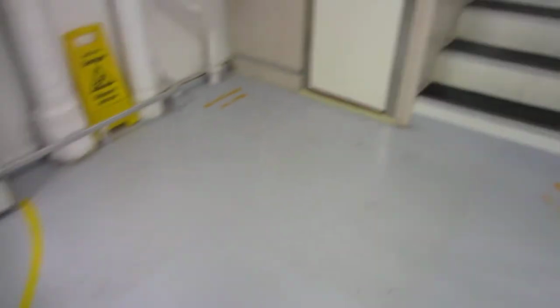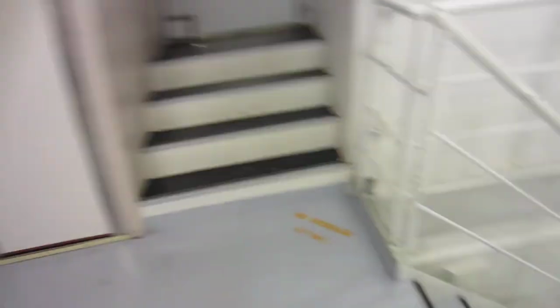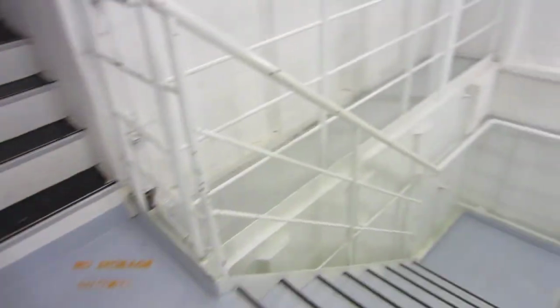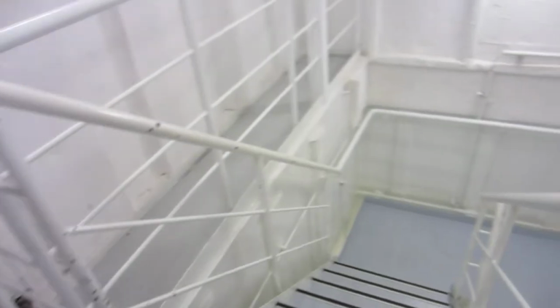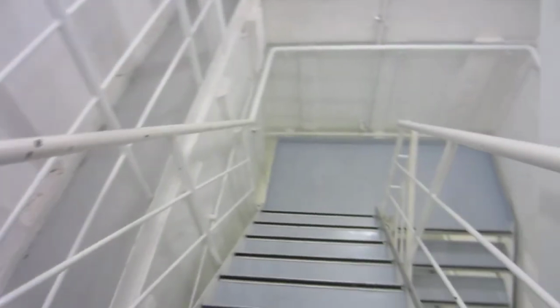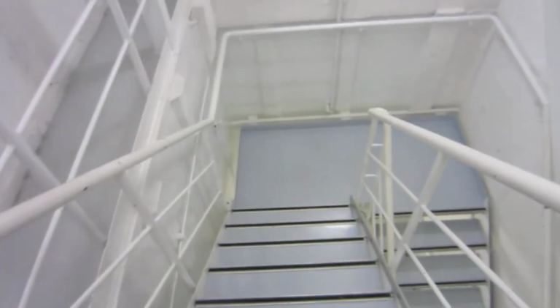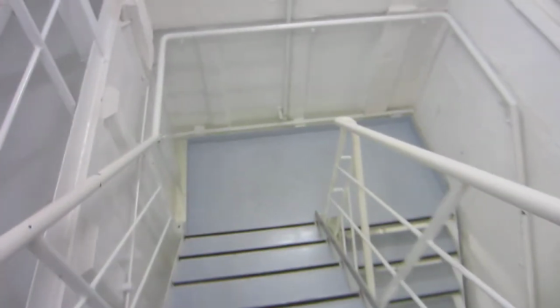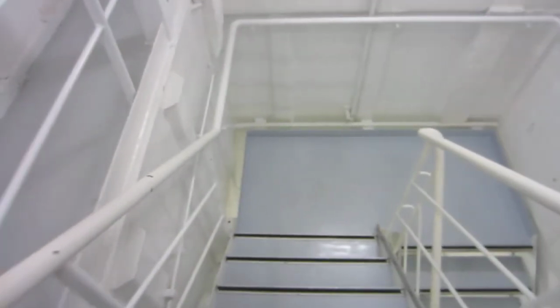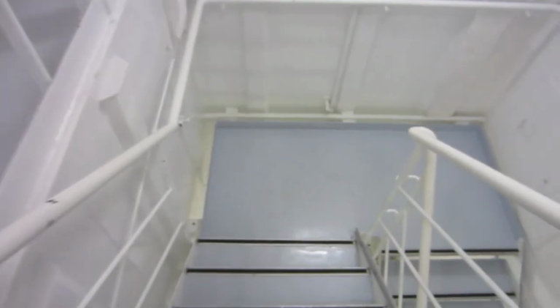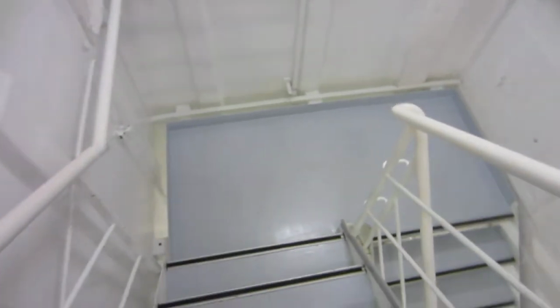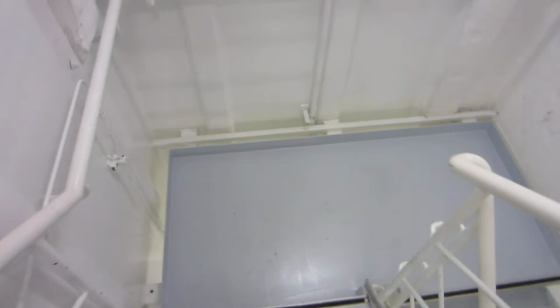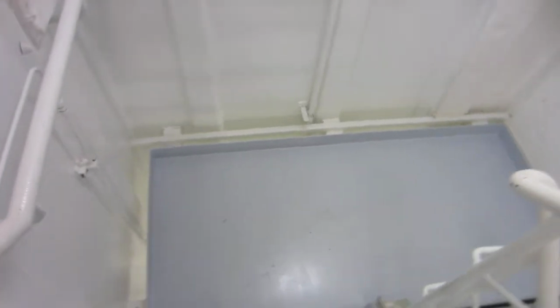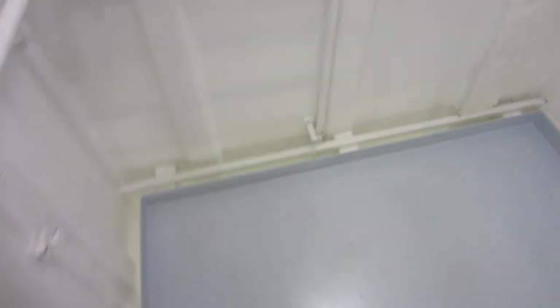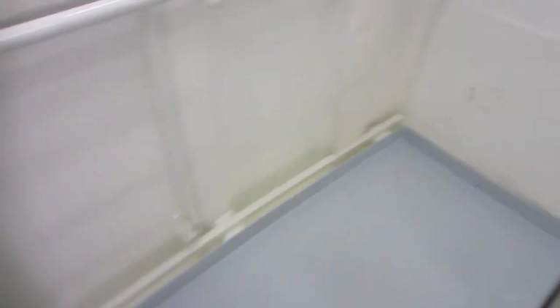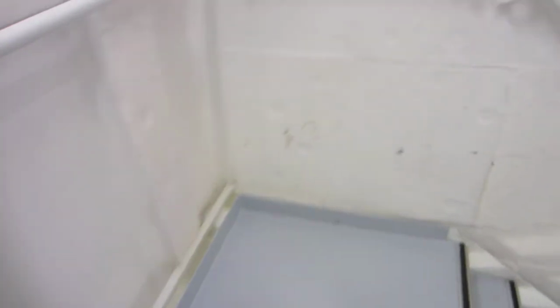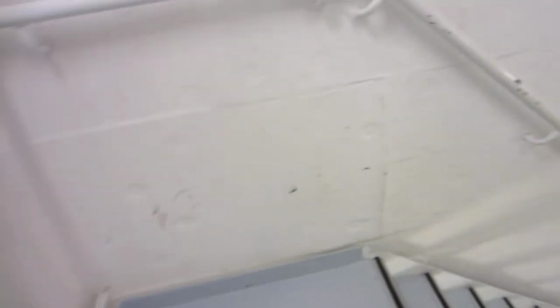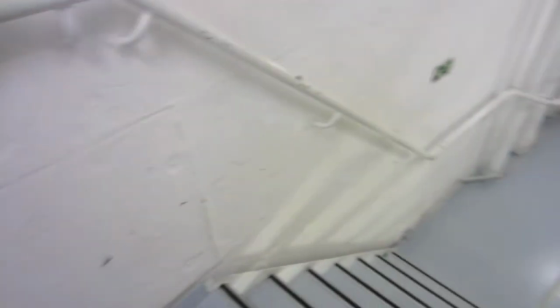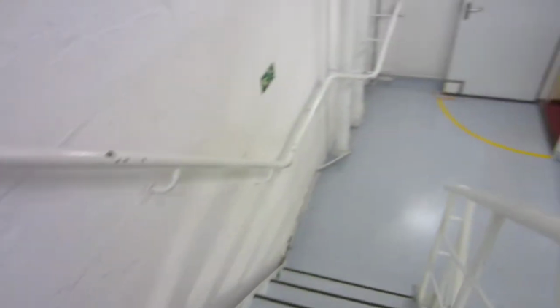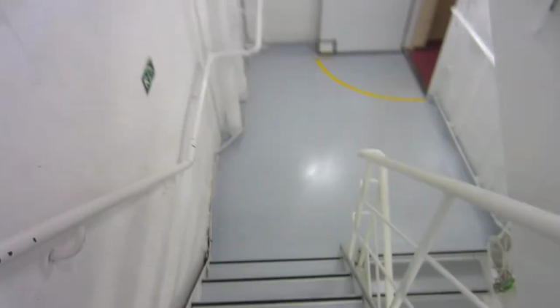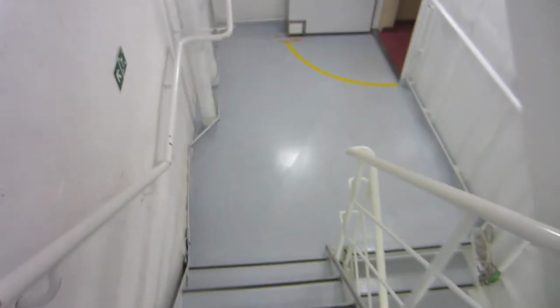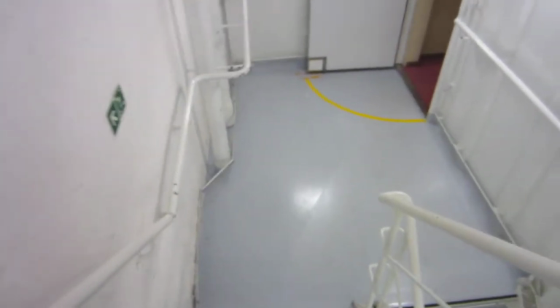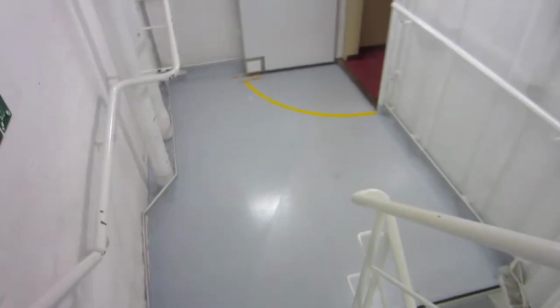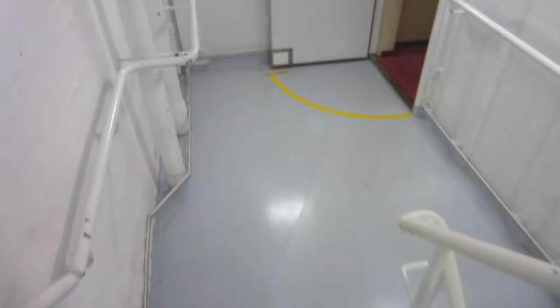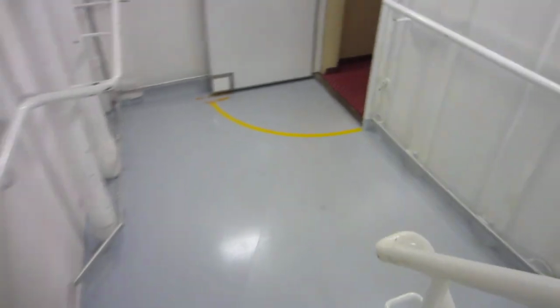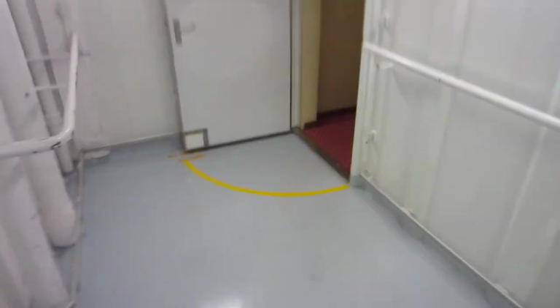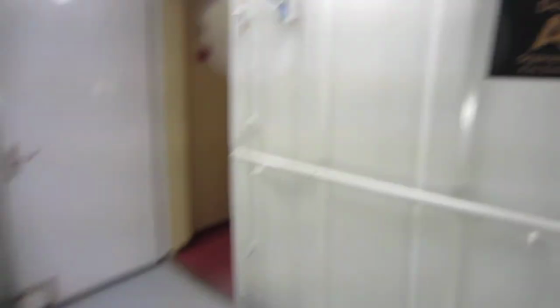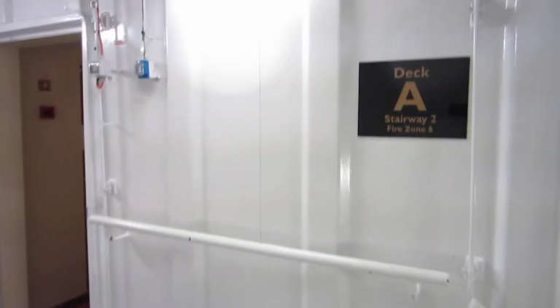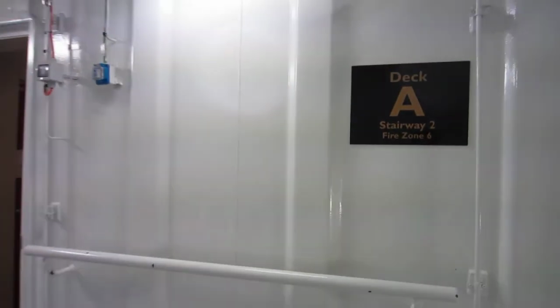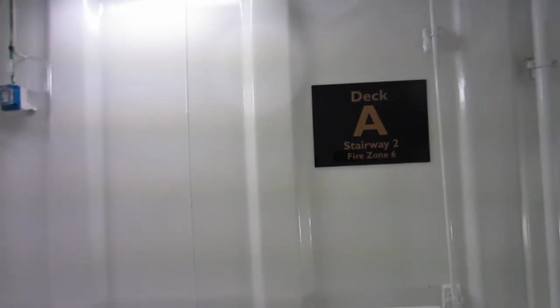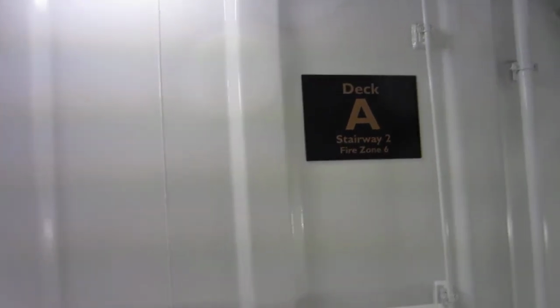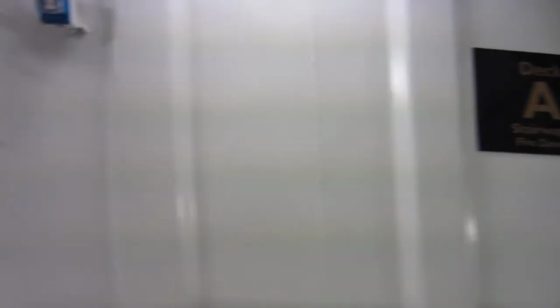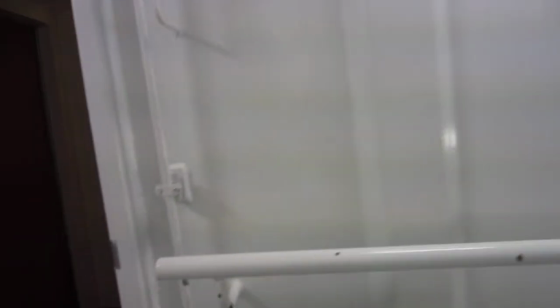We were just on deck 4, which is the deck that the crew bar is located on and the deck that can get to the bow of the ship. Now I'm going down to deck A, which is where my room is.